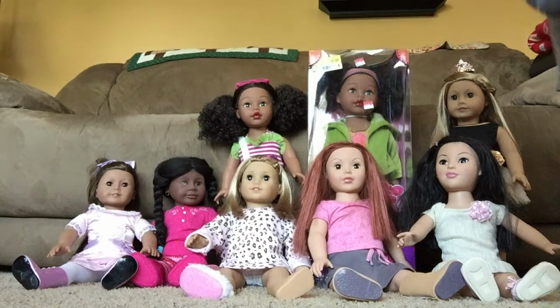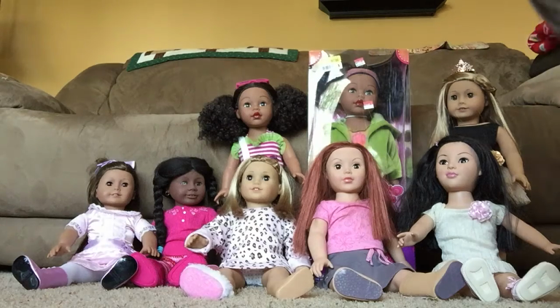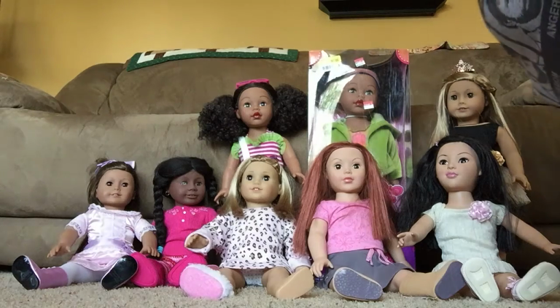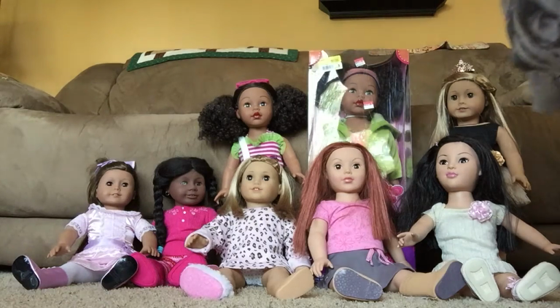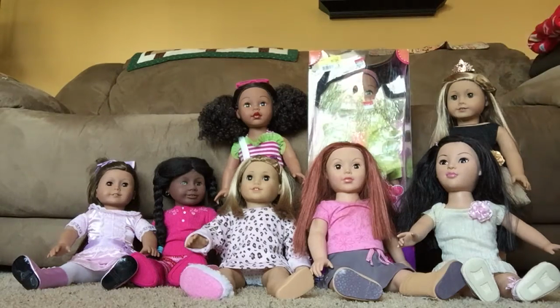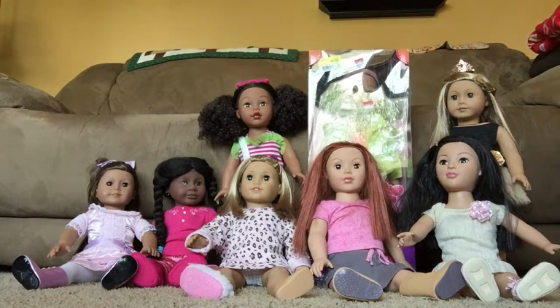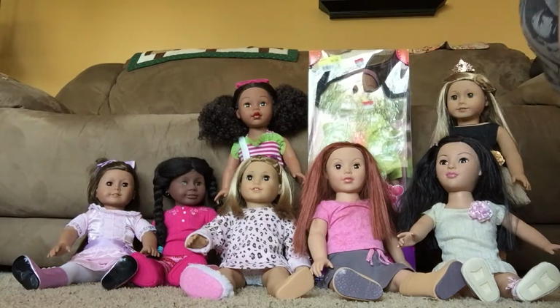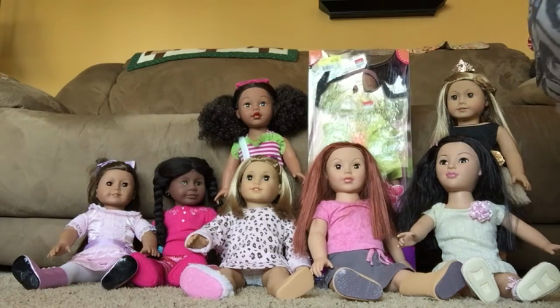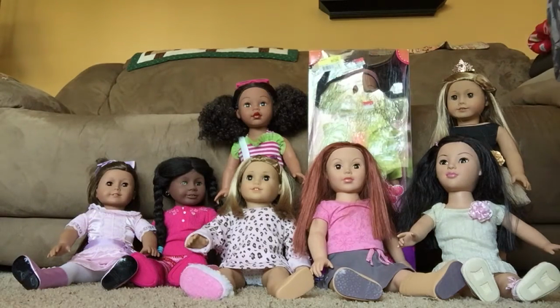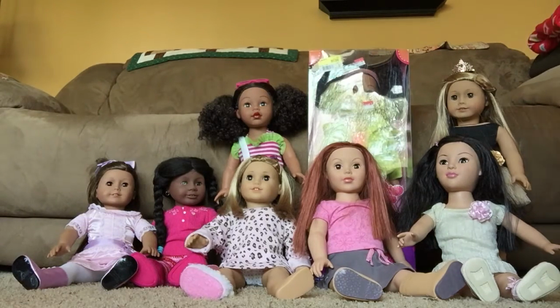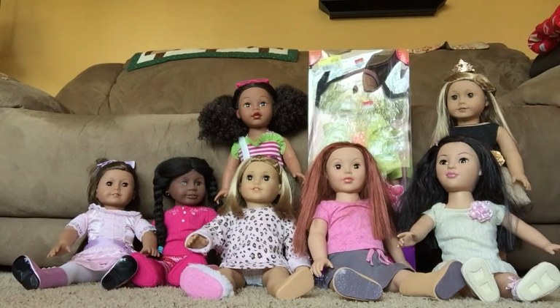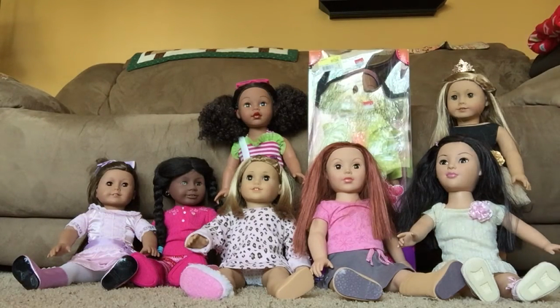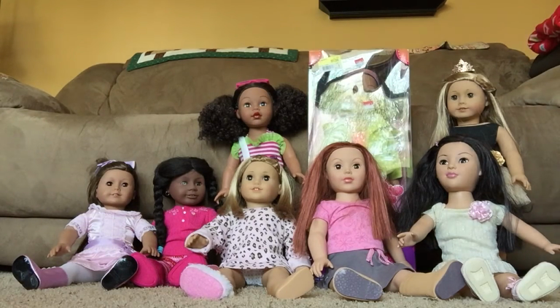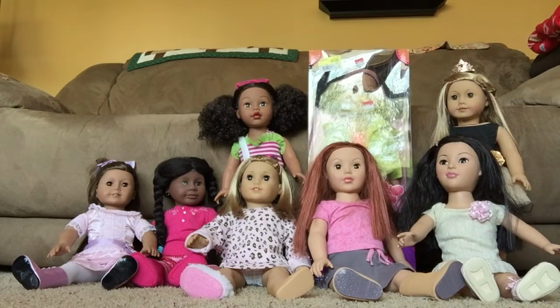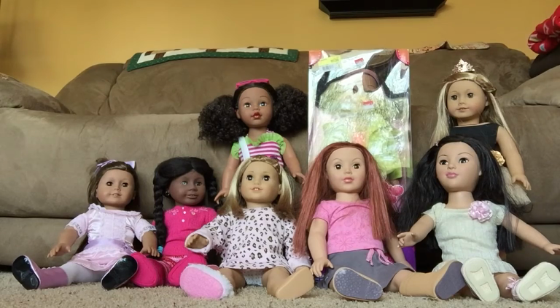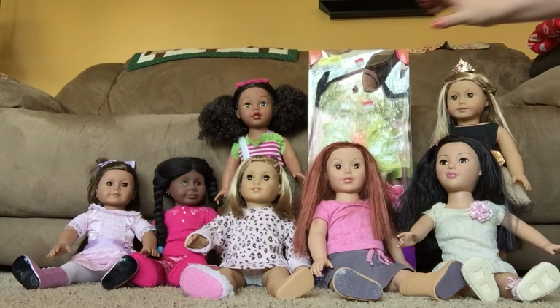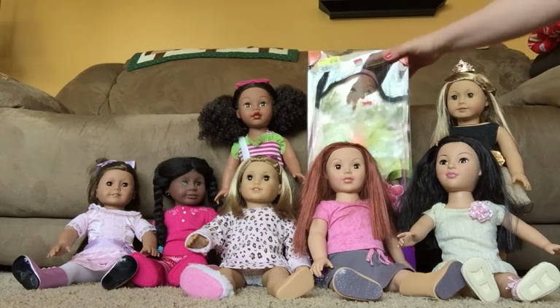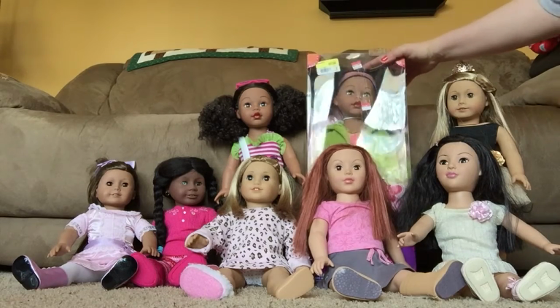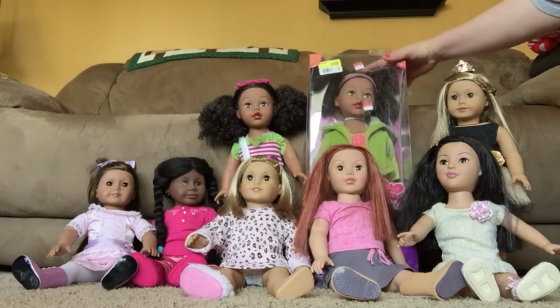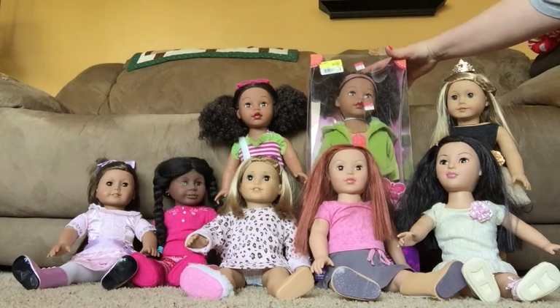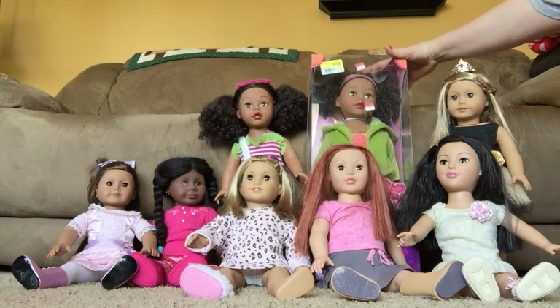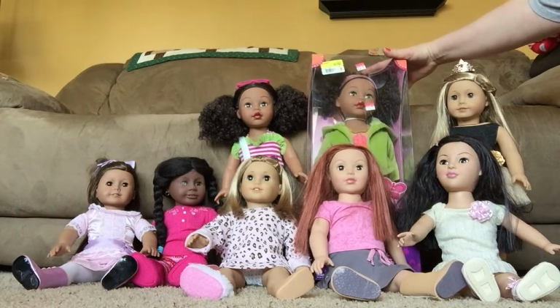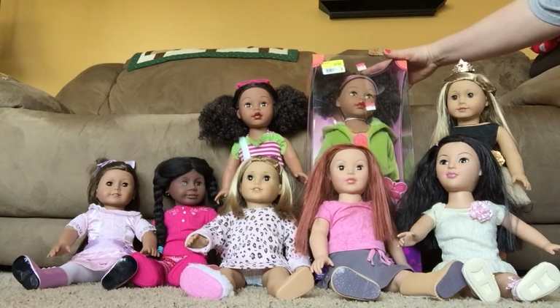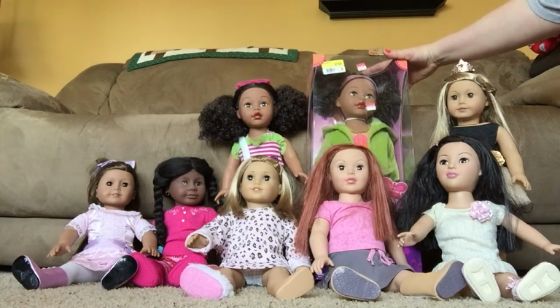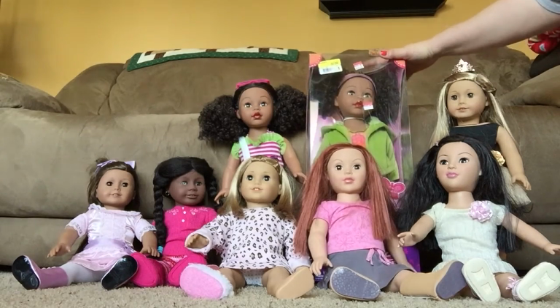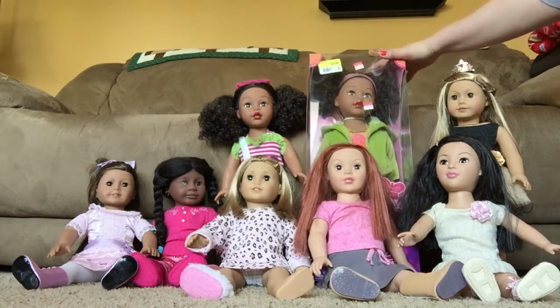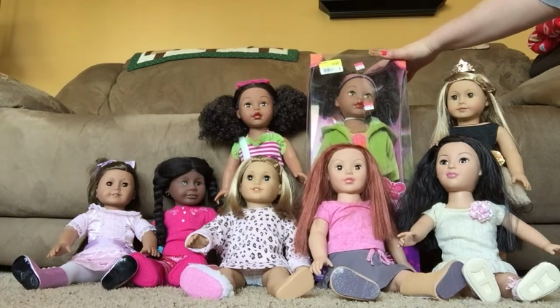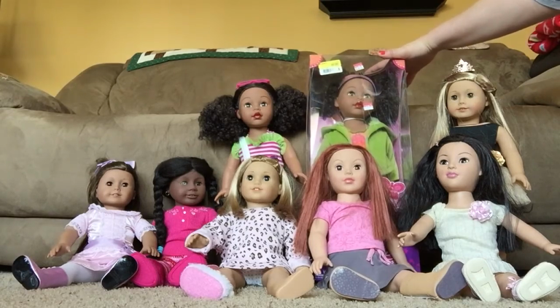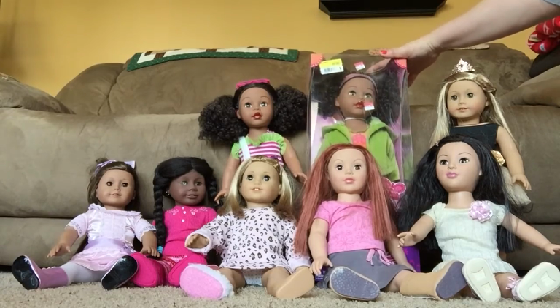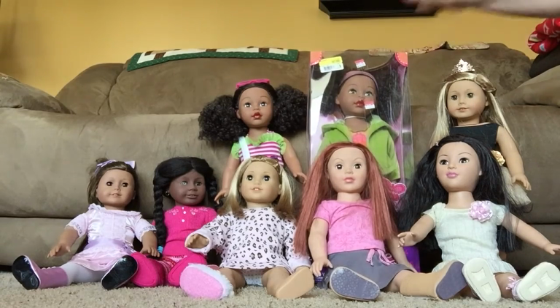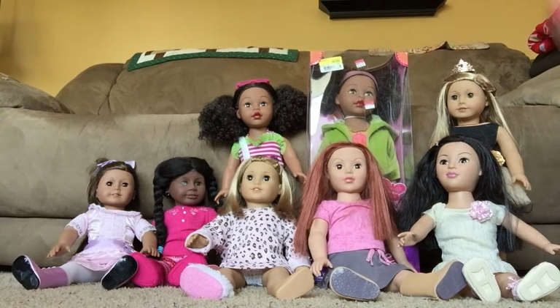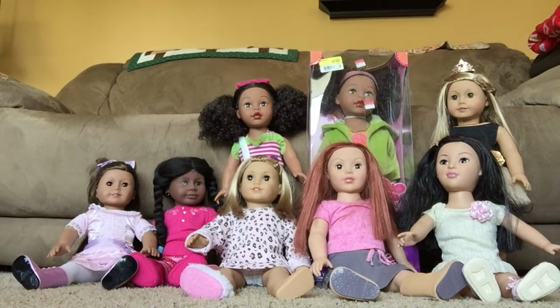Hey everybody! I was asked to do a doll collection video, so I'm gonna do that today. I still have not unboxed this one, this little honey. I think I'm gonna sell her. So let me get started.